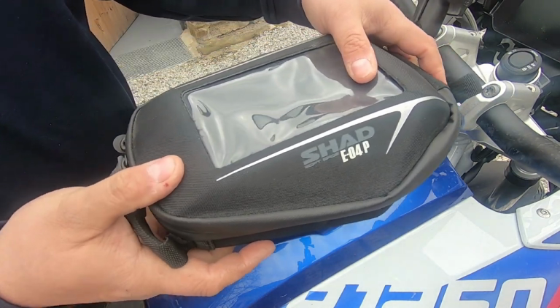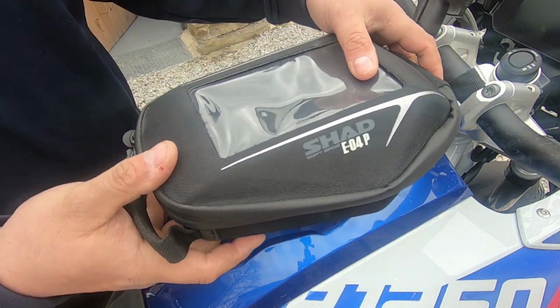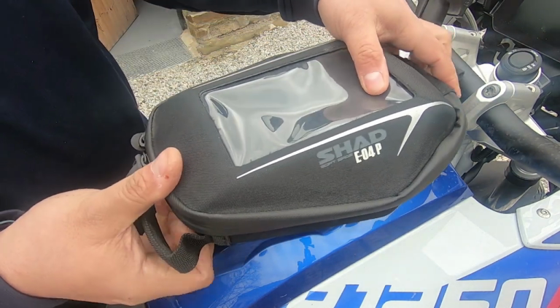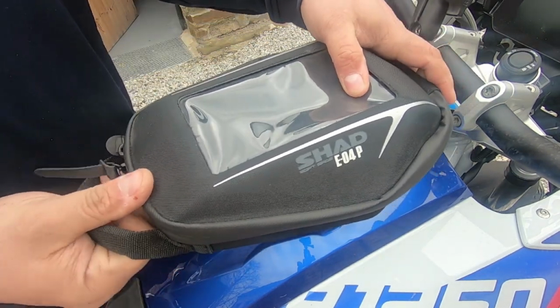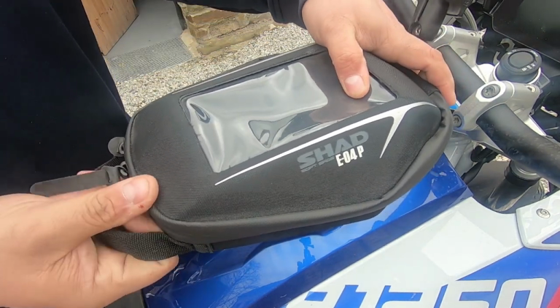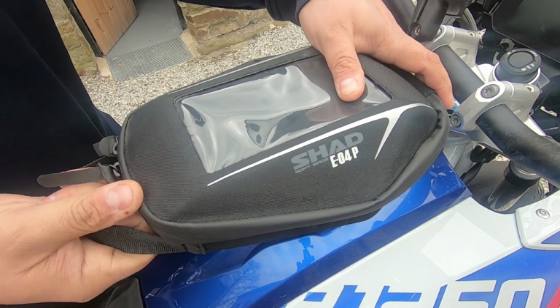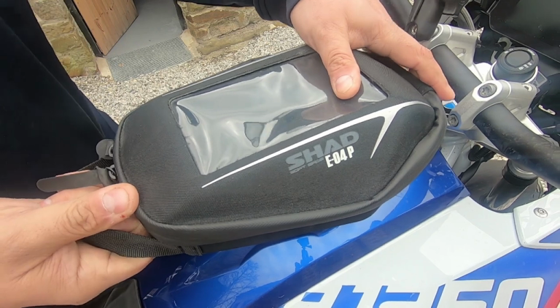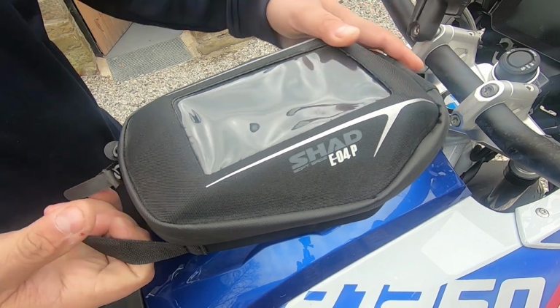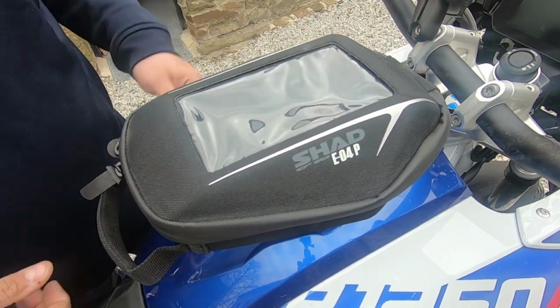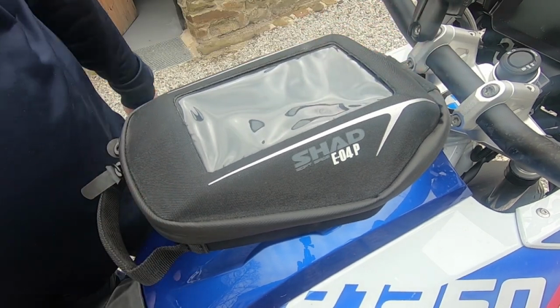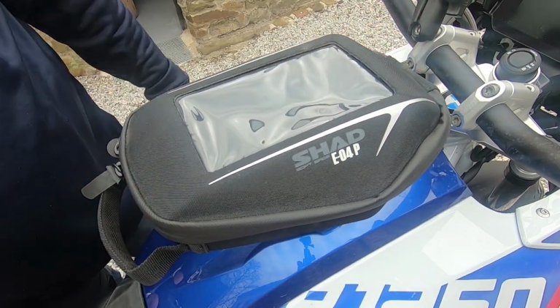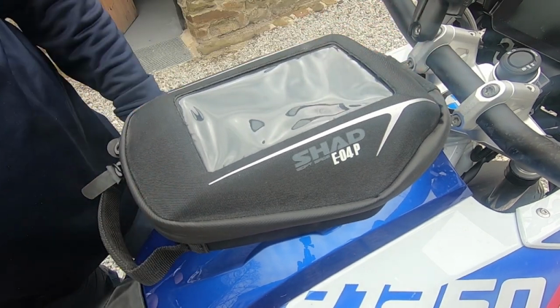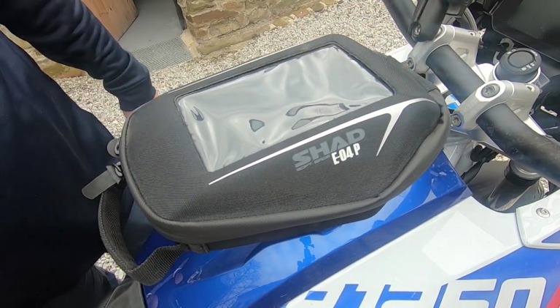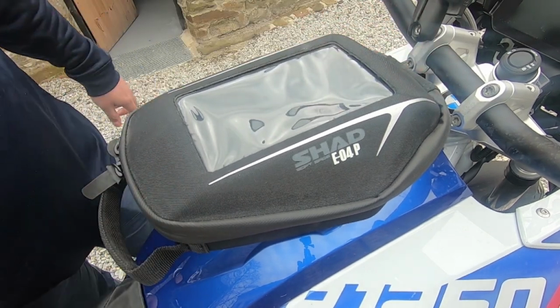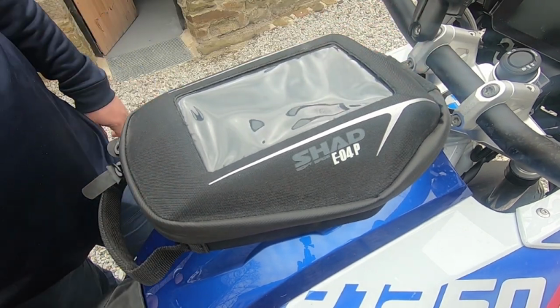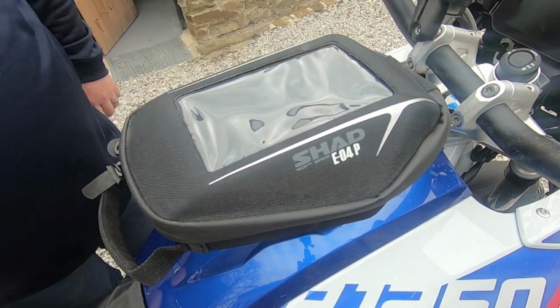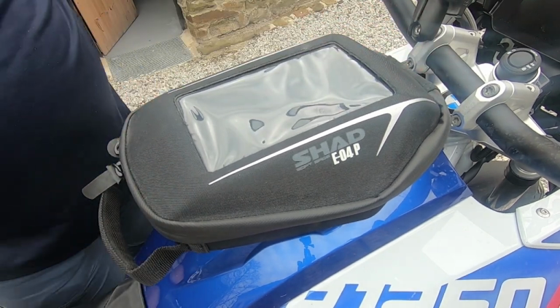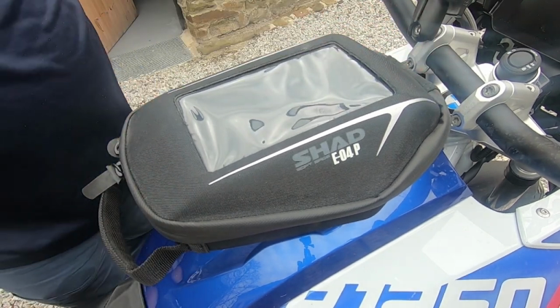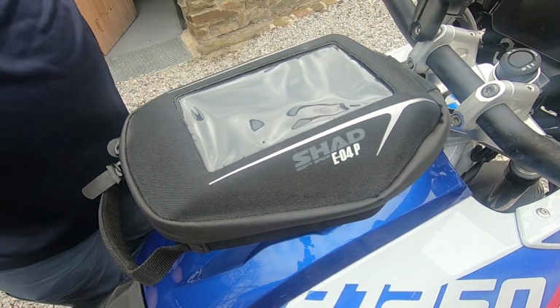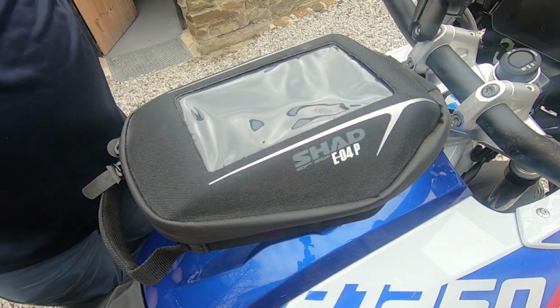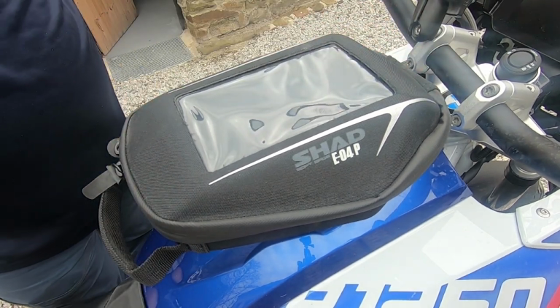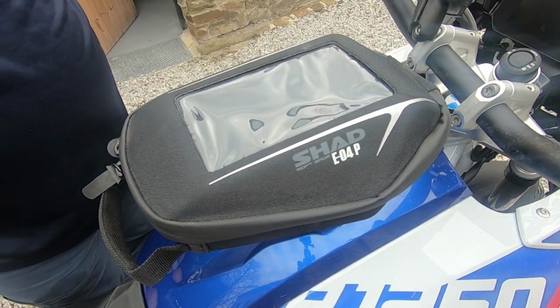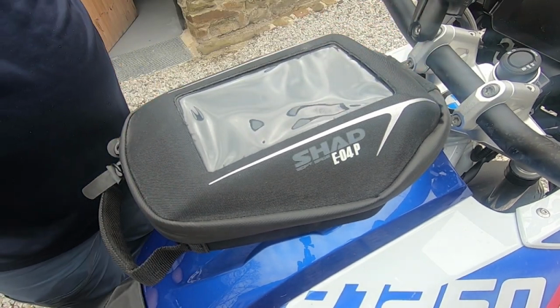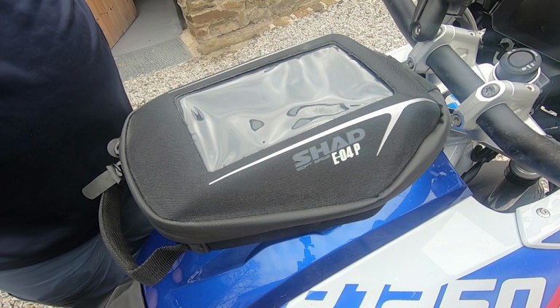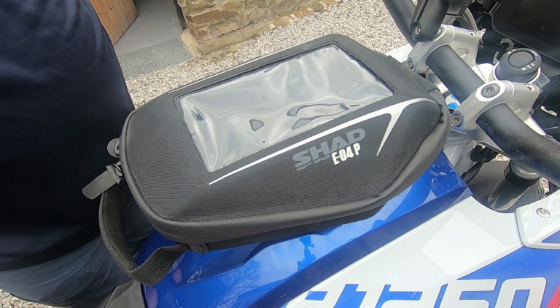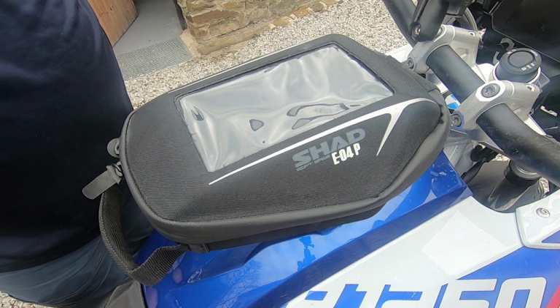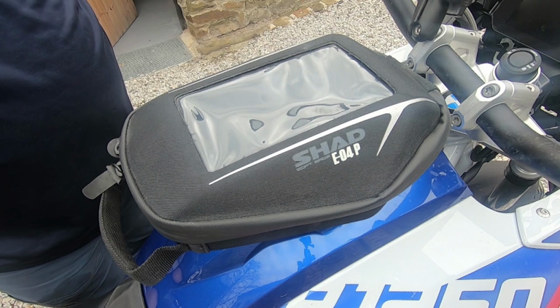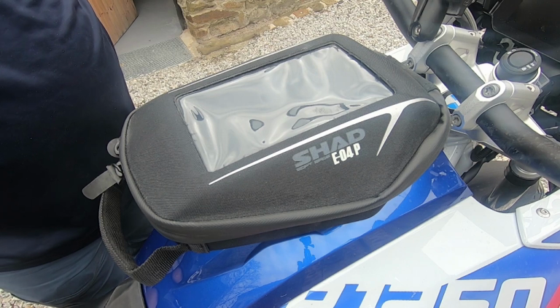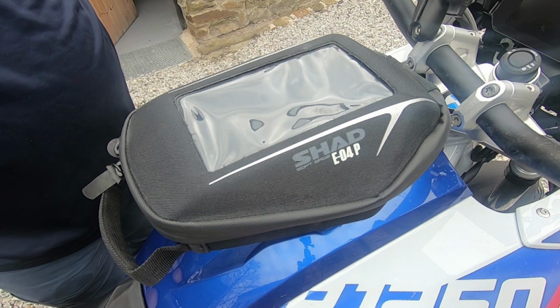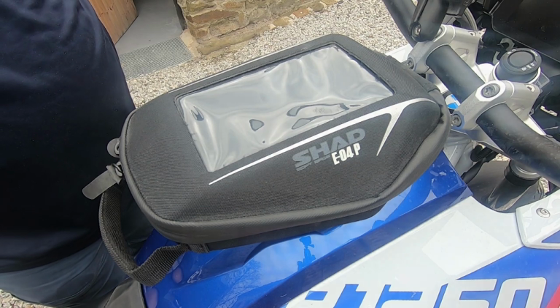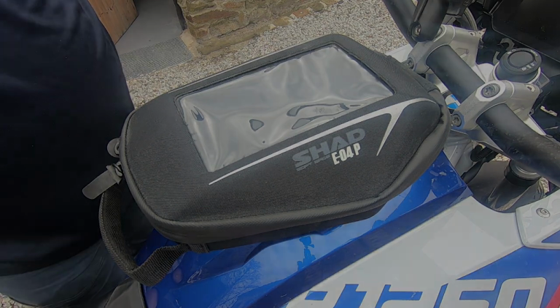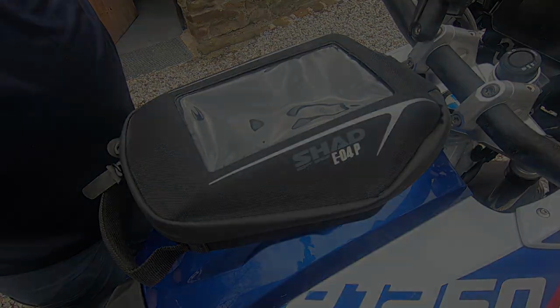So that's it — that's the Shad E04P tank bag being fitted to an R1250 GS. It will also fit all other R1200 GS's with a liquid-cooled engine because they're all kind of the same. I hope that's useful, thank you.